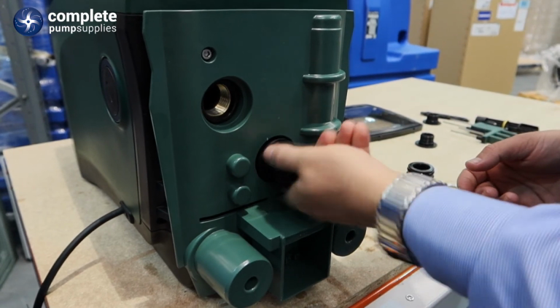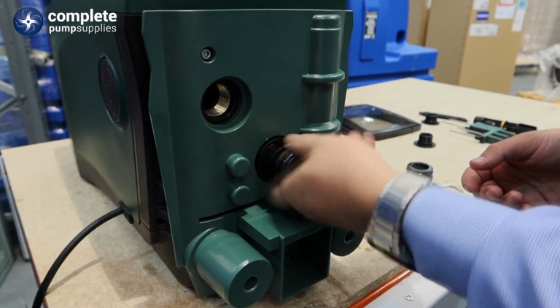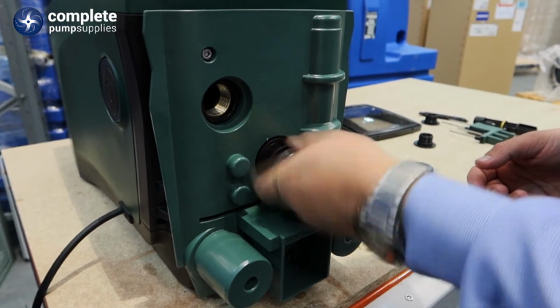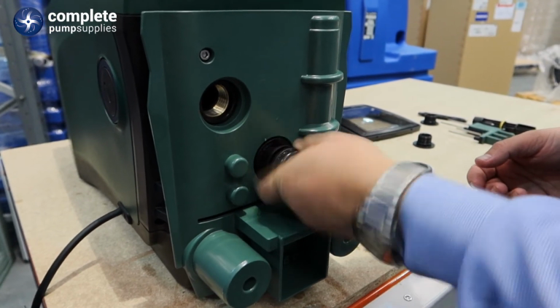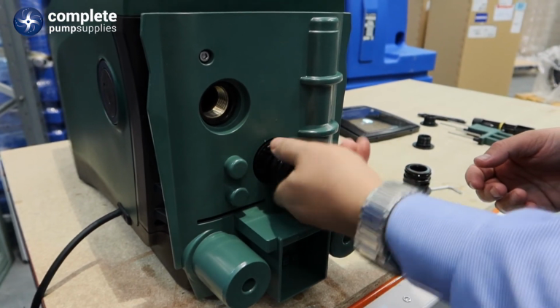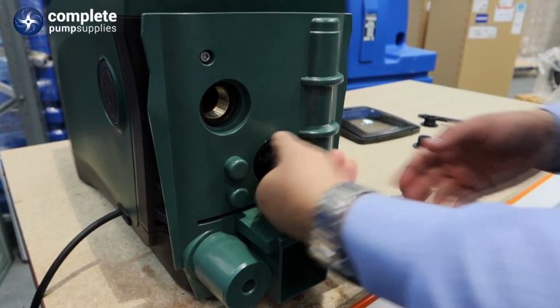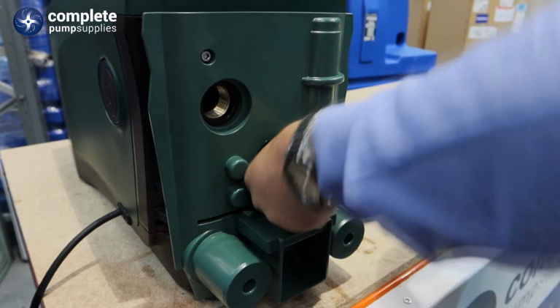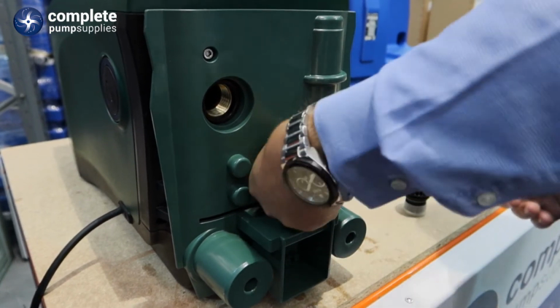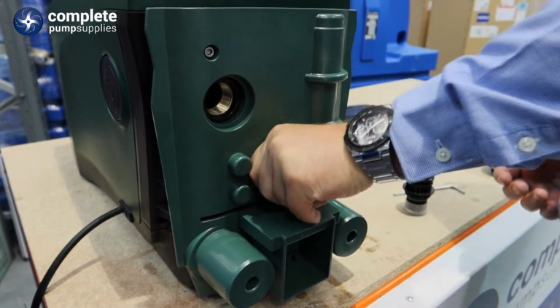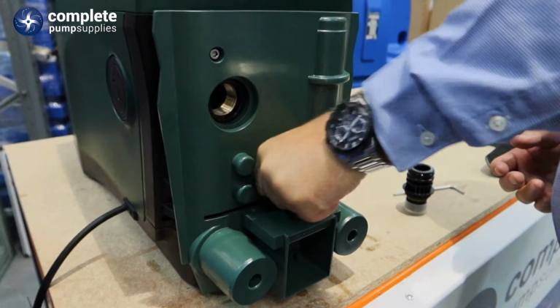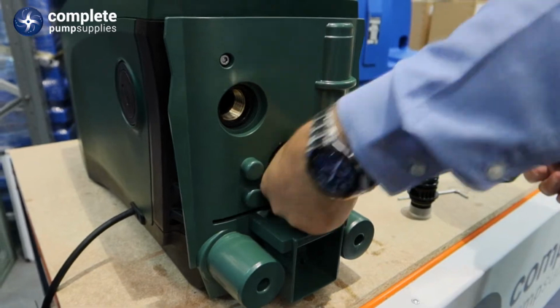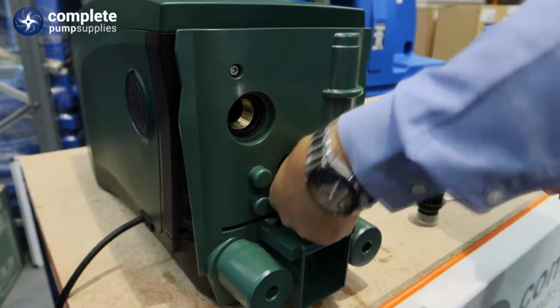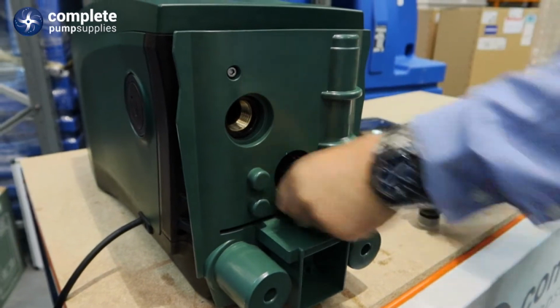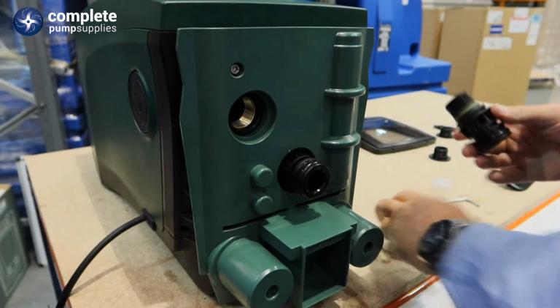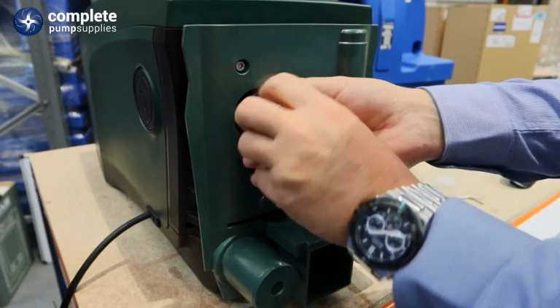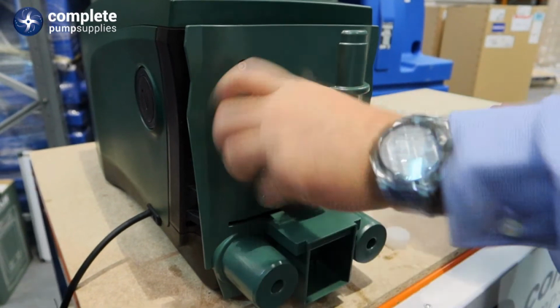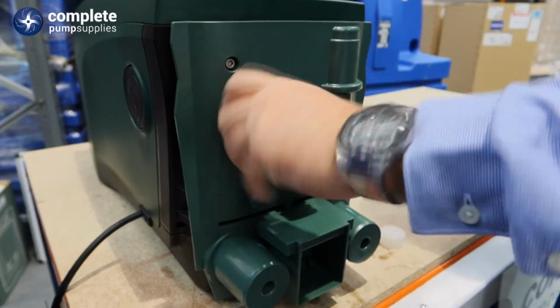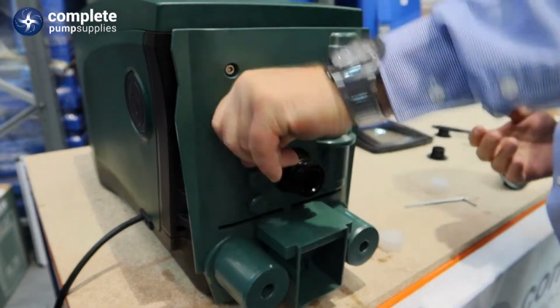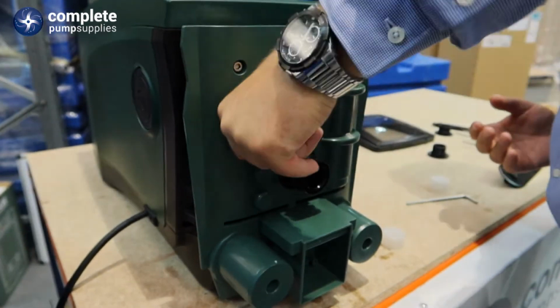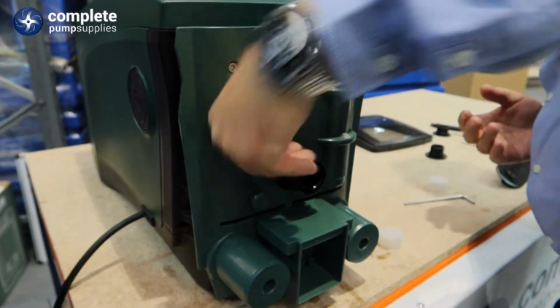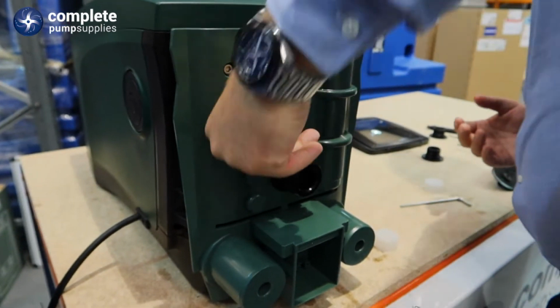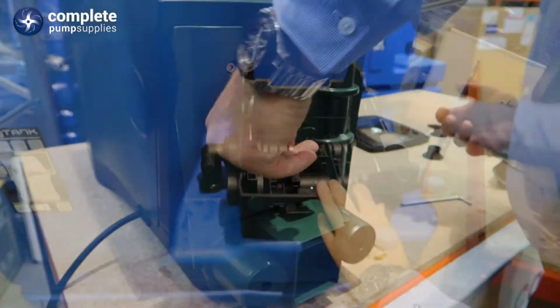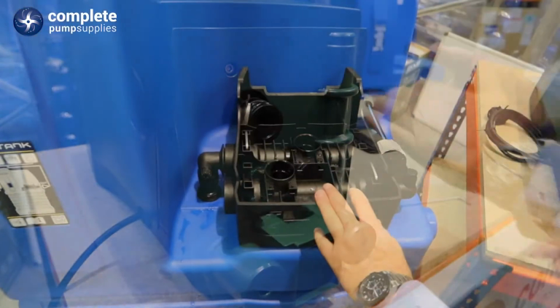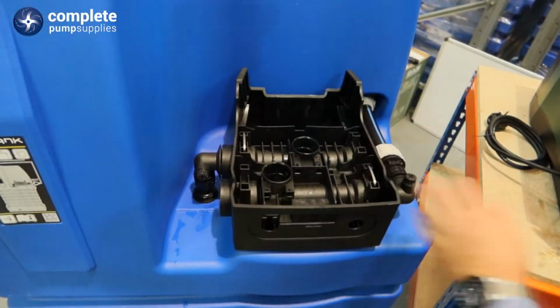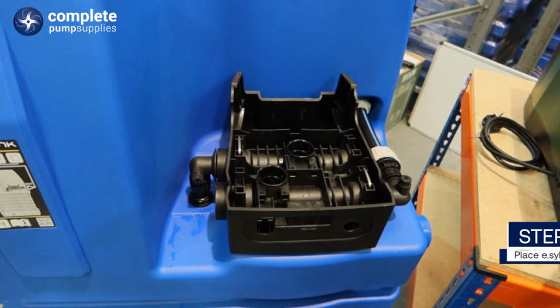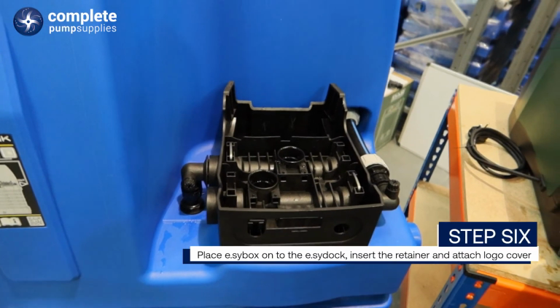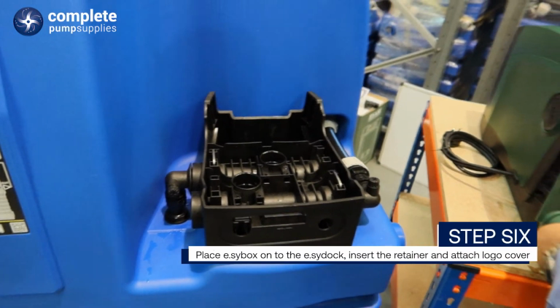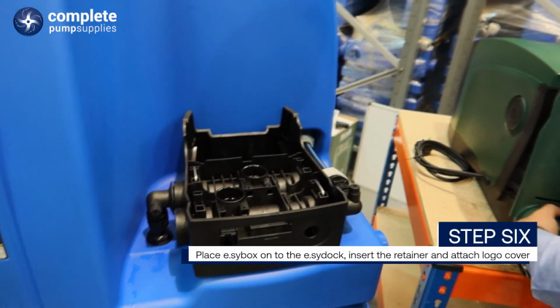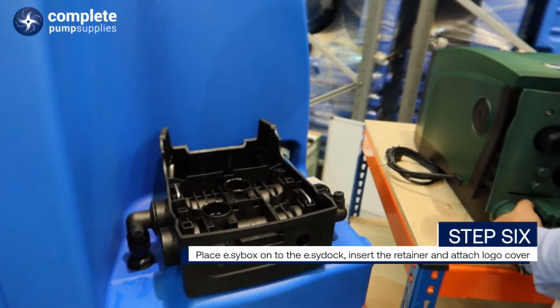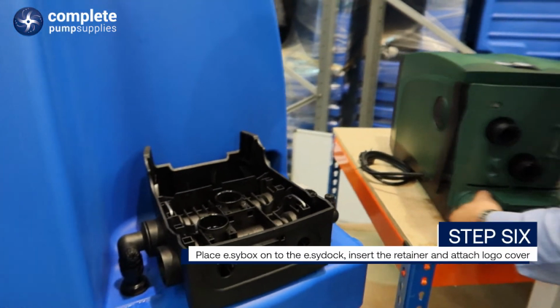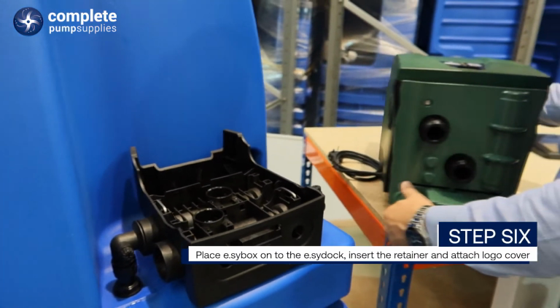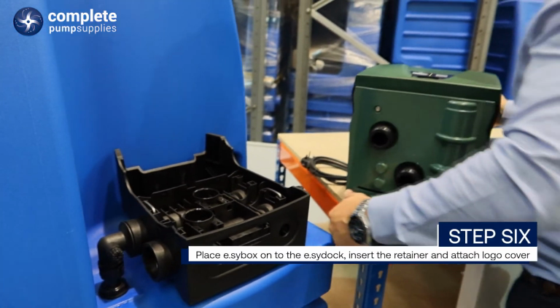So I will just screw them in. This is the inlet. So now we will put the EasyBox on the EasyTank.